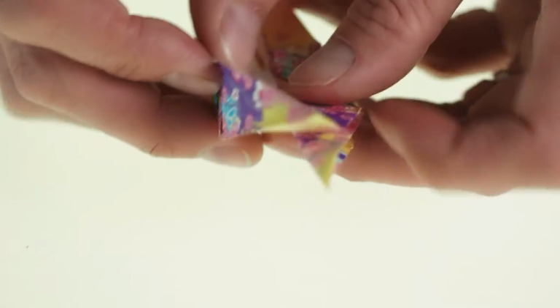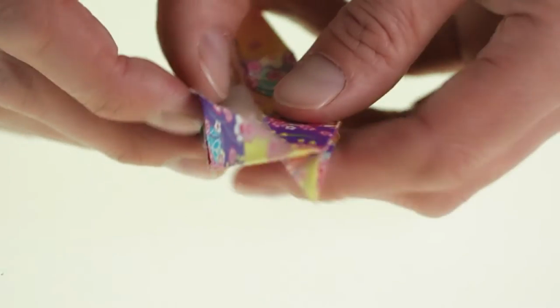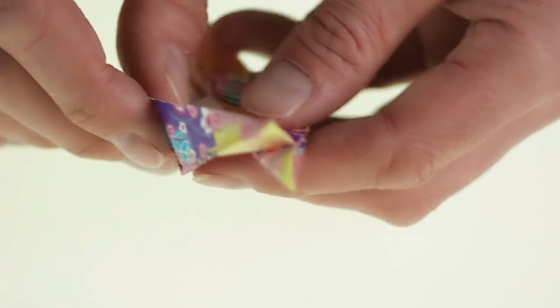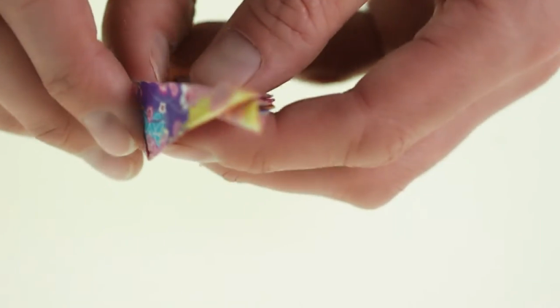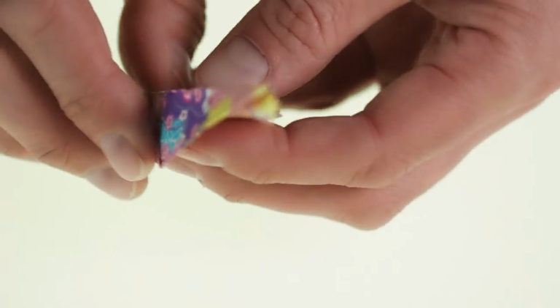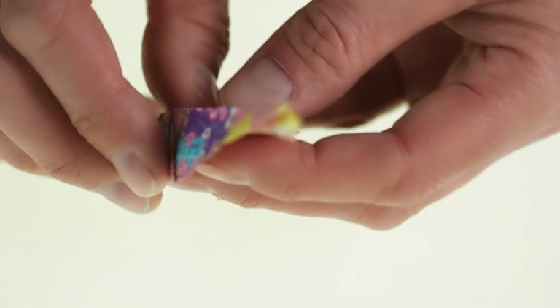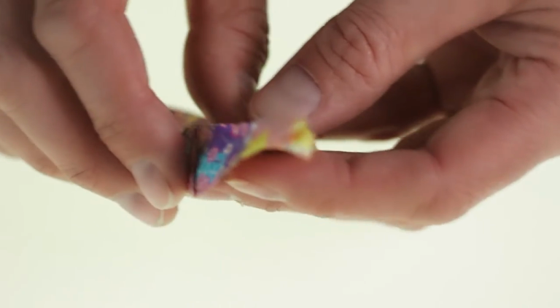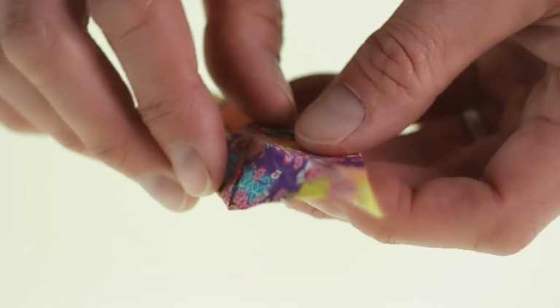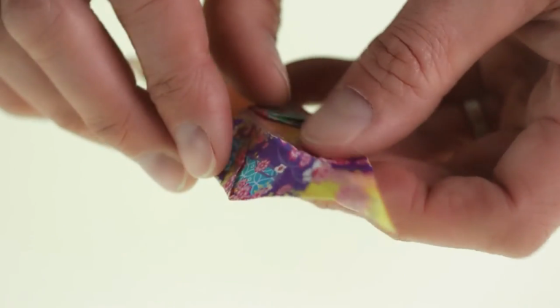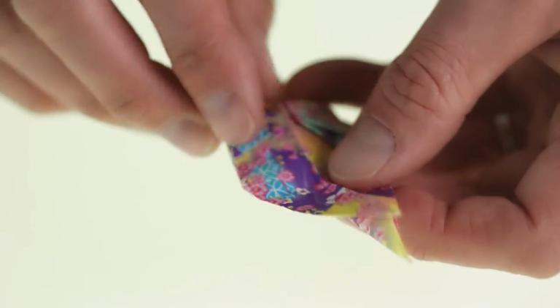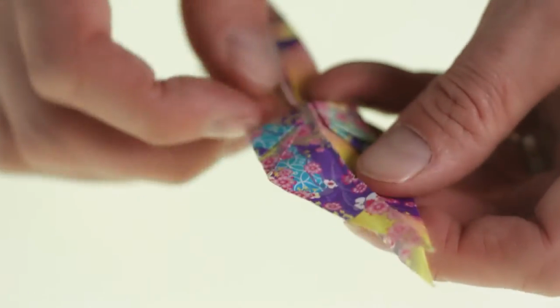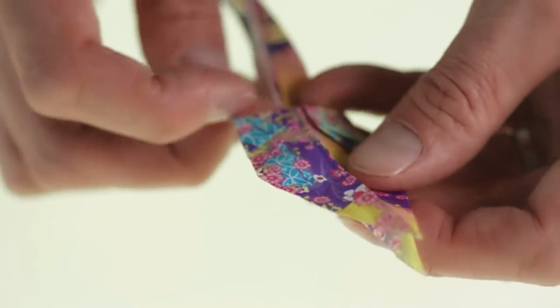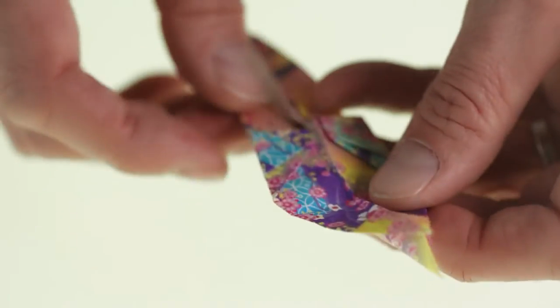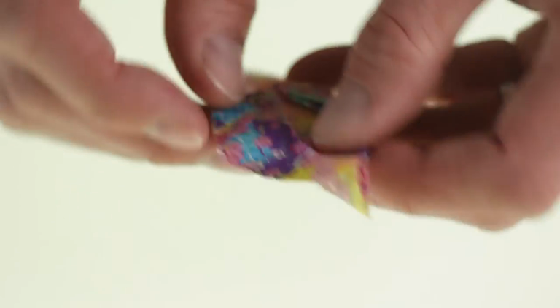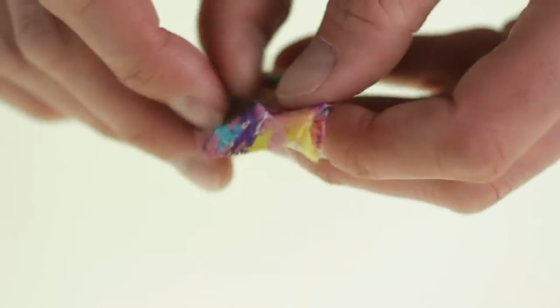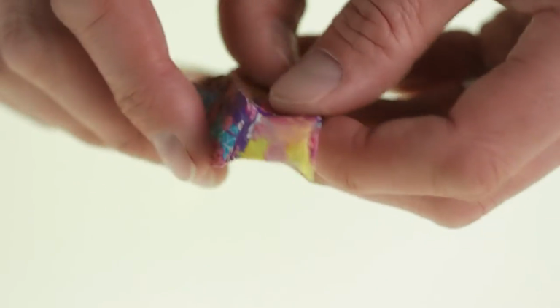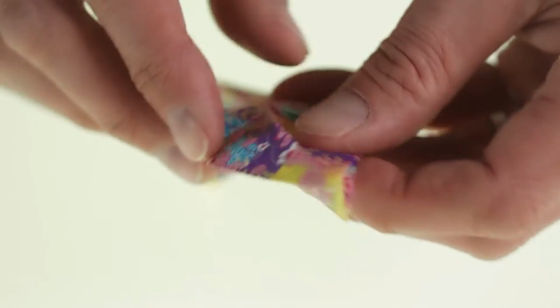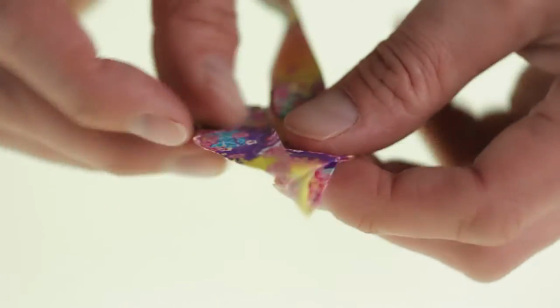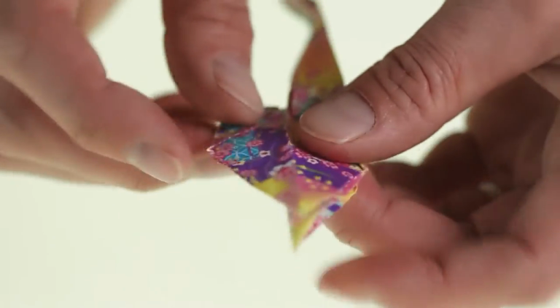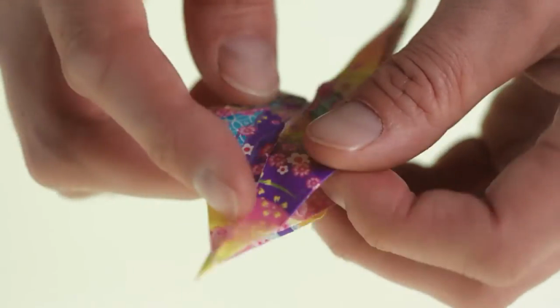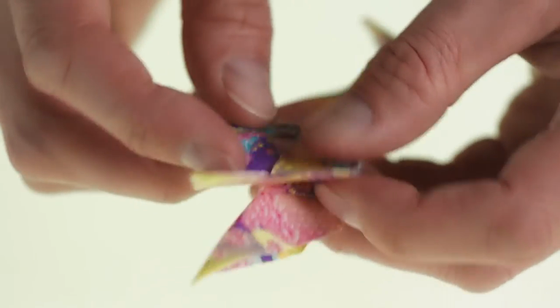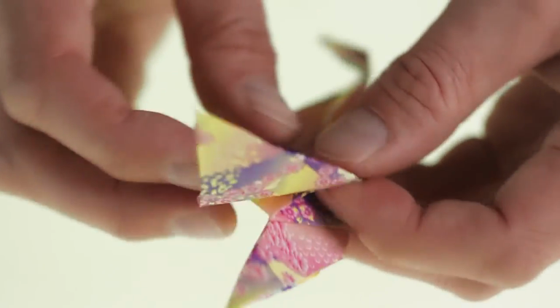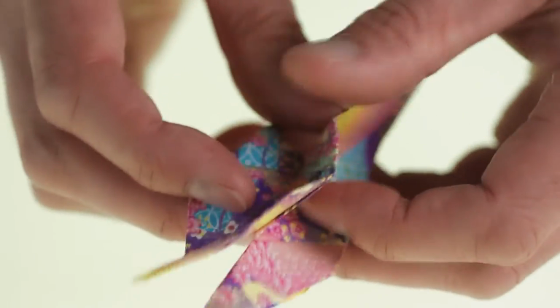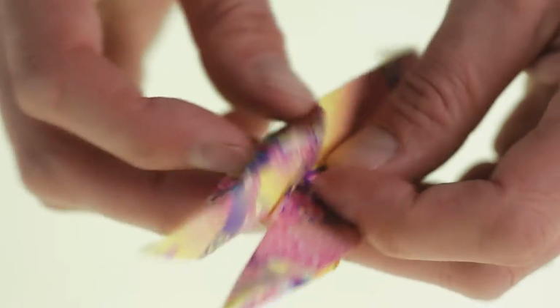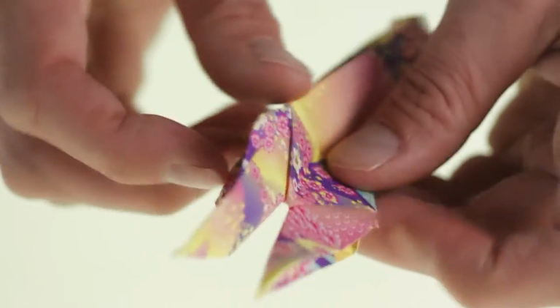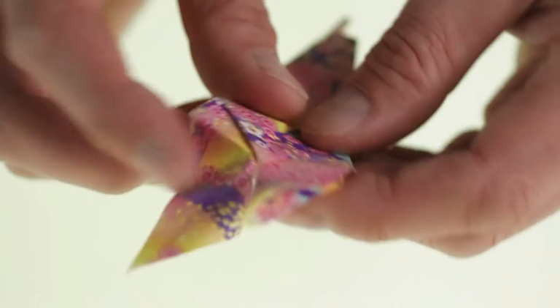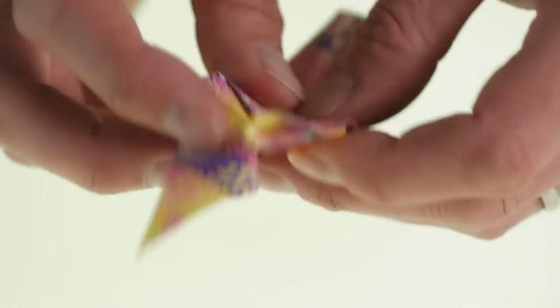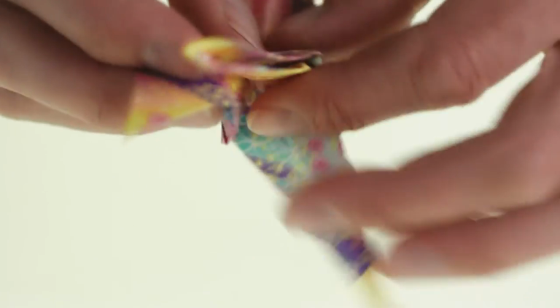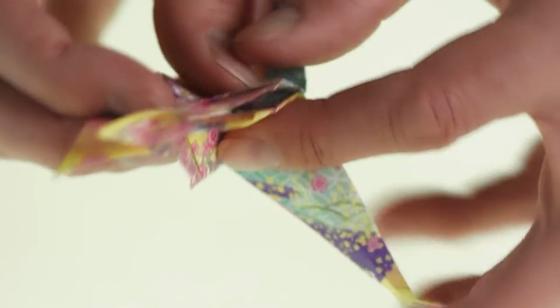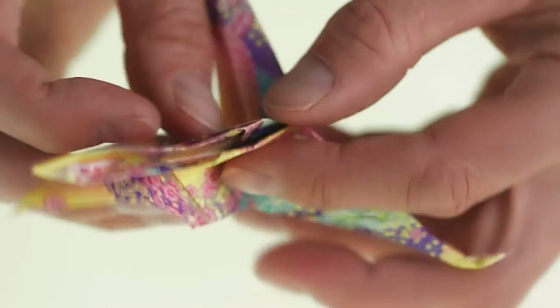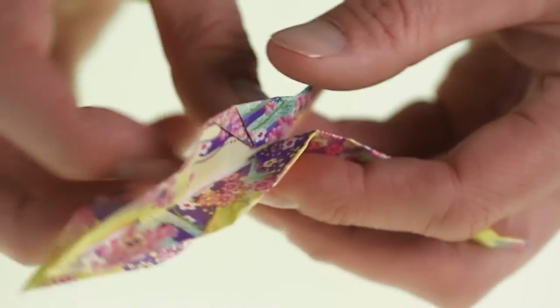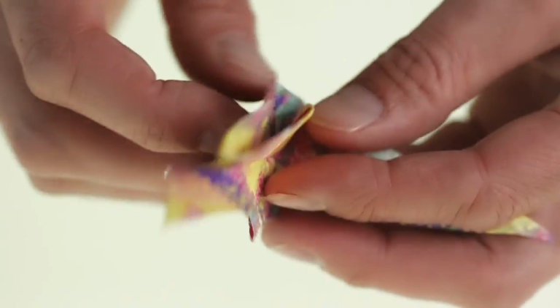Origami, the art of creating complex three-dimensional geometric figures from paper, is an ancient Asian tradition.